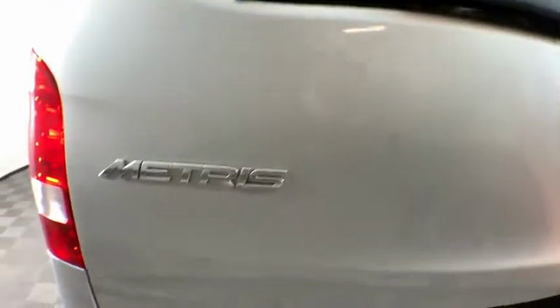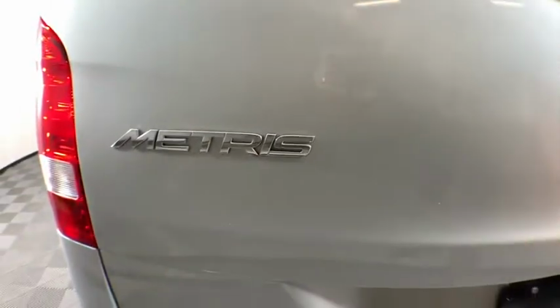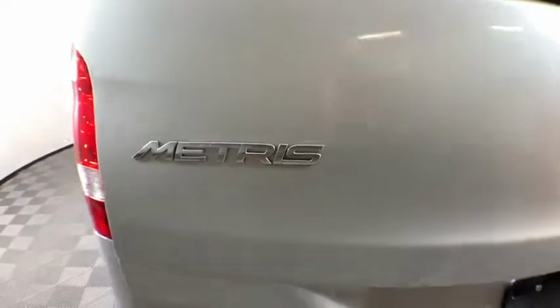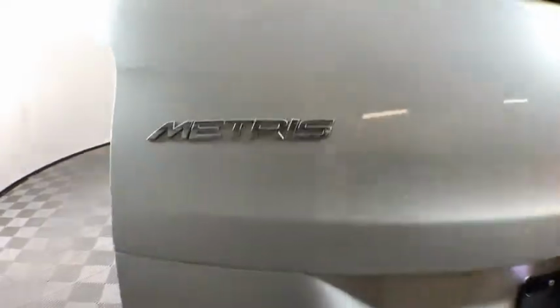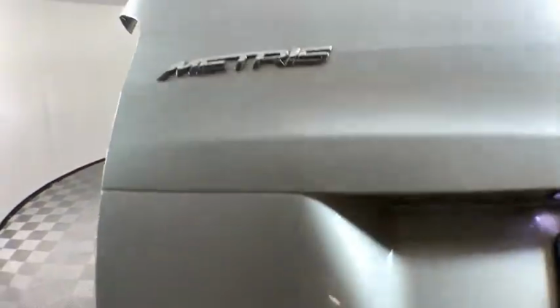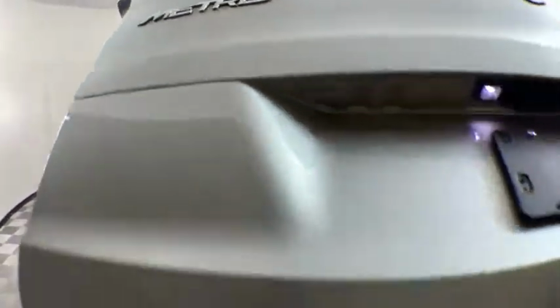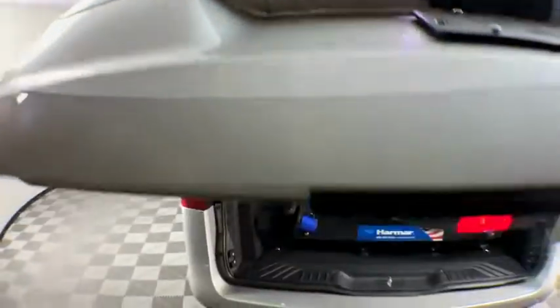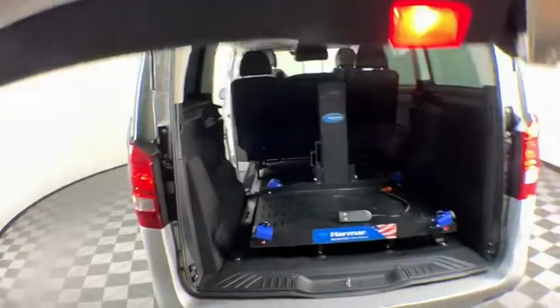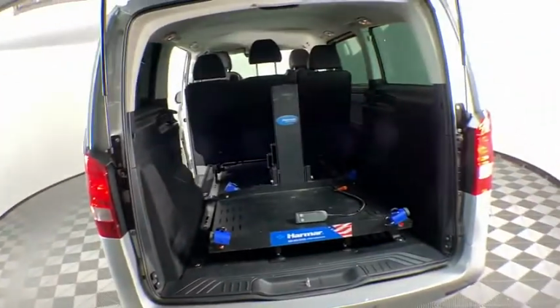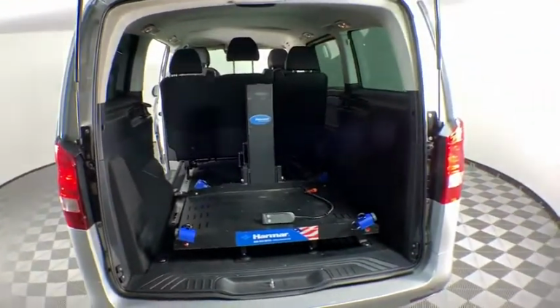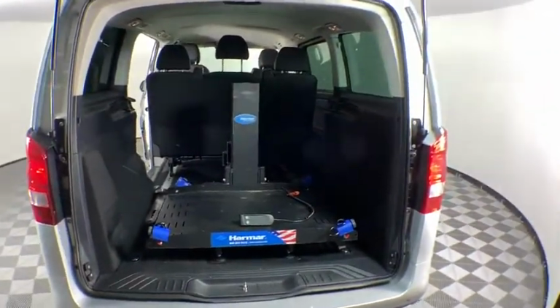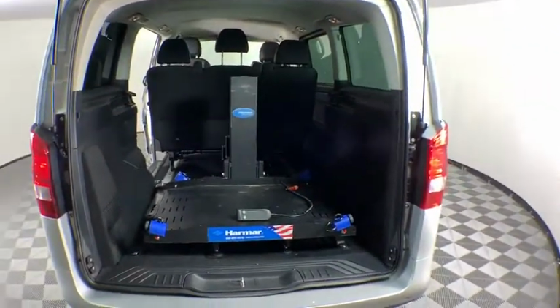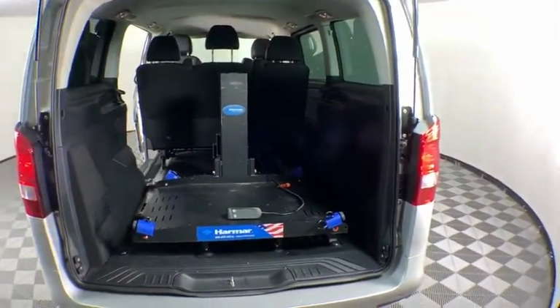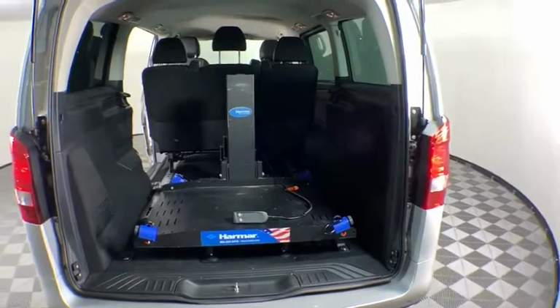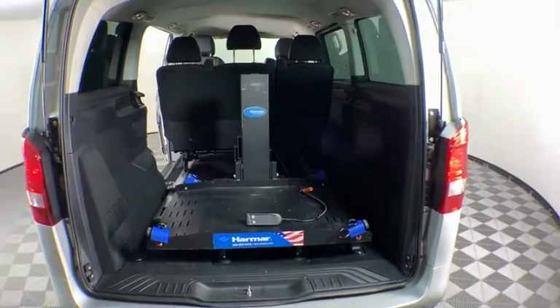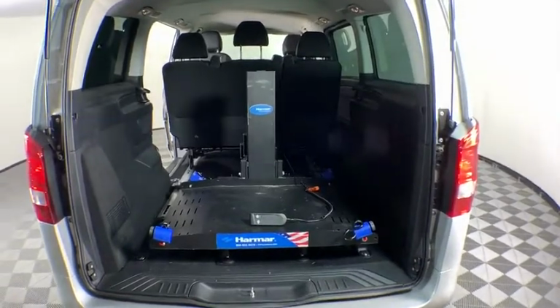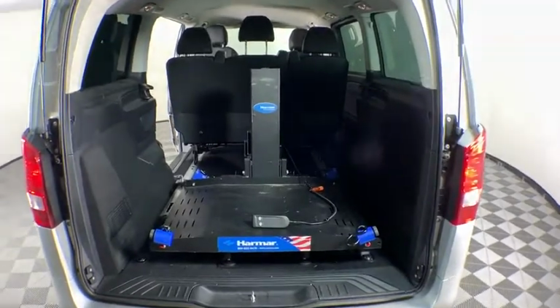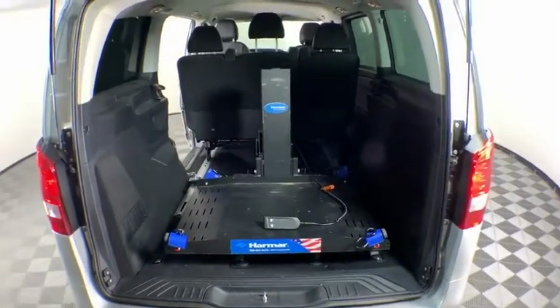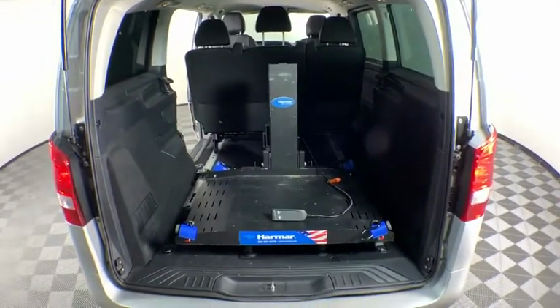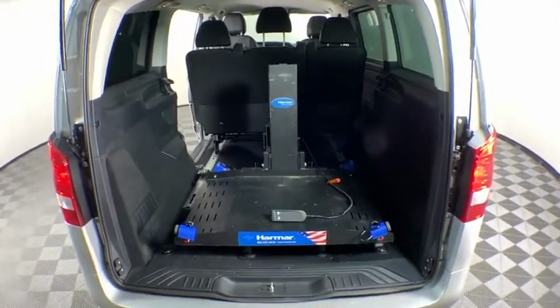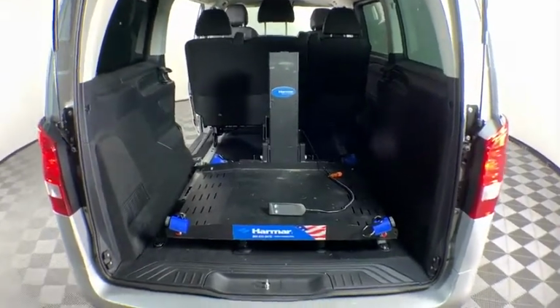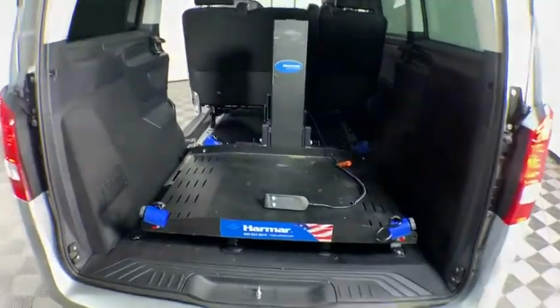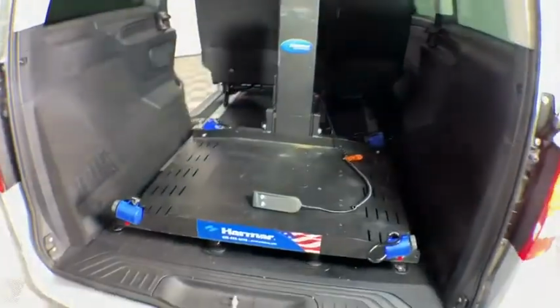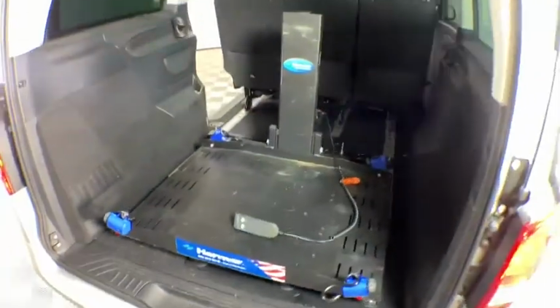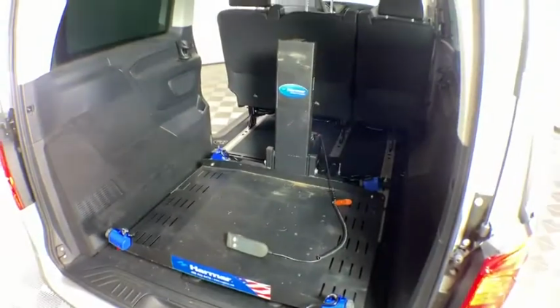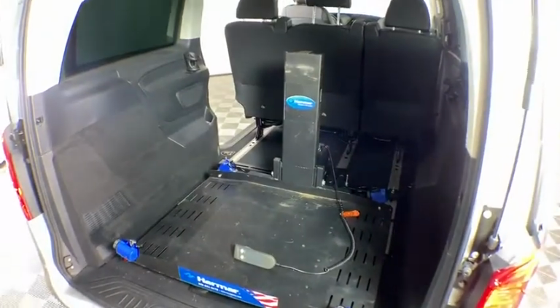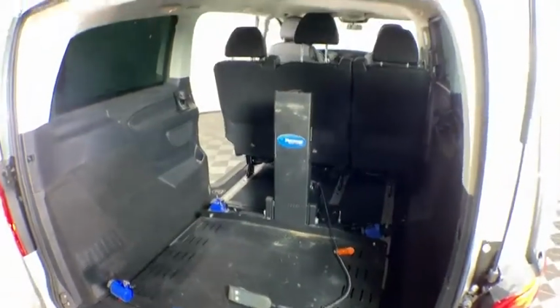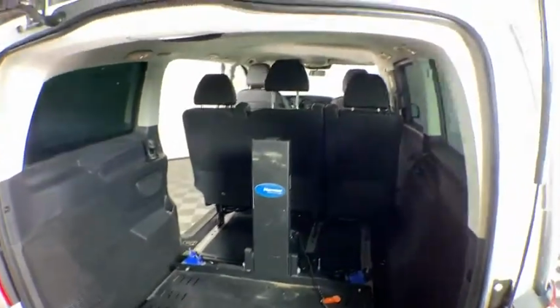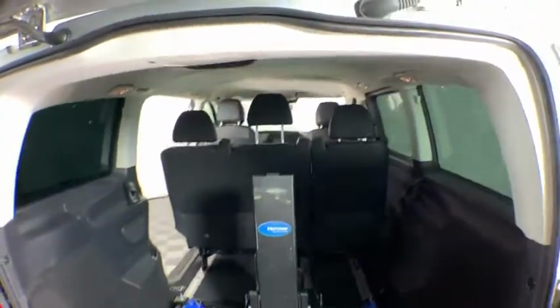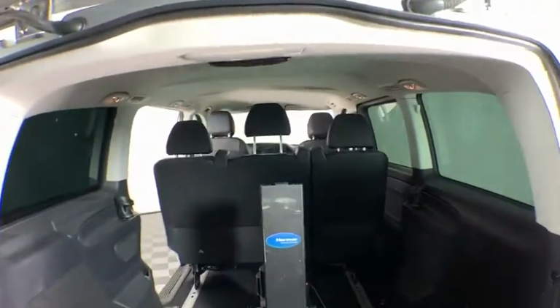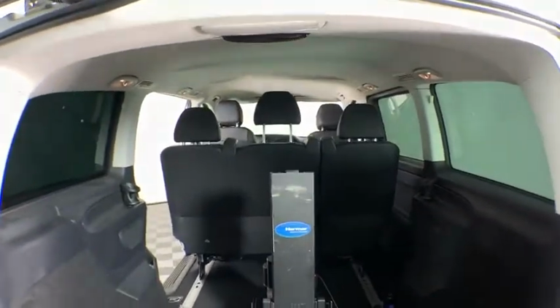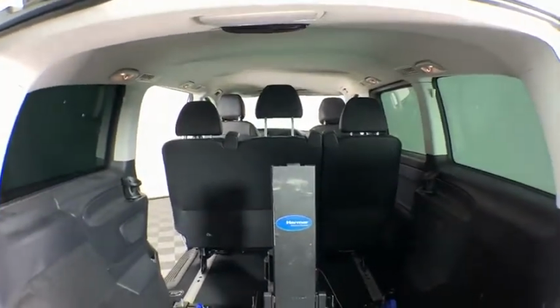This vehicle has less than 30,000 miles. Here are some of this vehicle's great options: traction control, dual airbags, power steering, four-wheel disc brakes, cruise control, cold weather package, fog lamps, and electronic stability control.